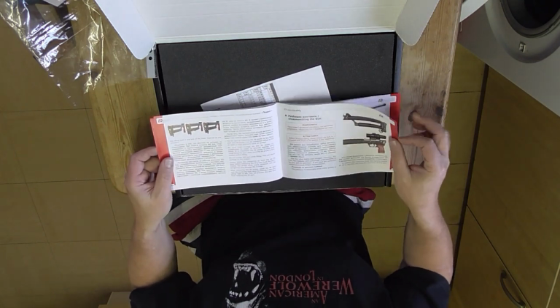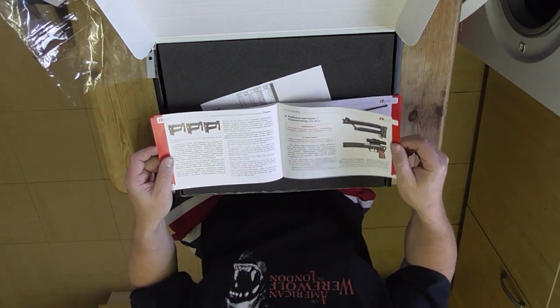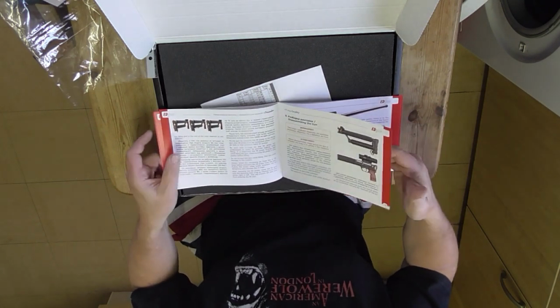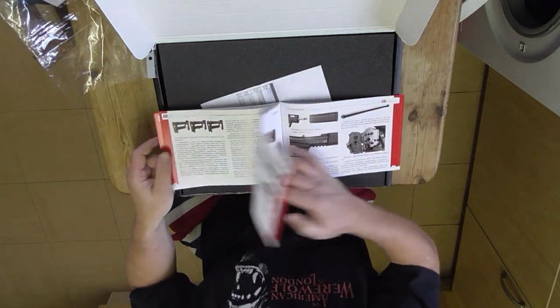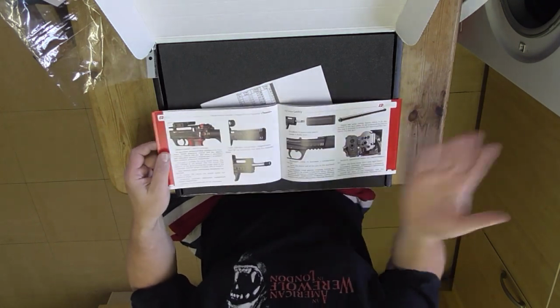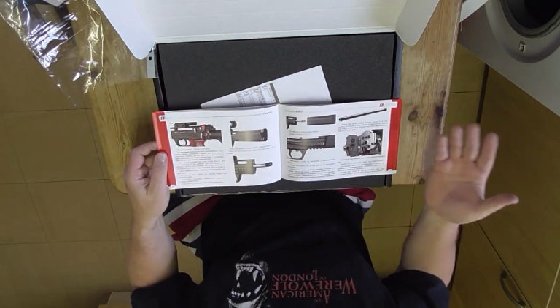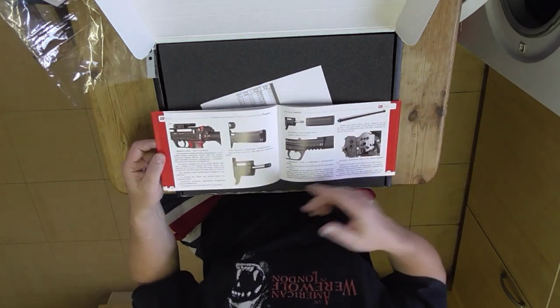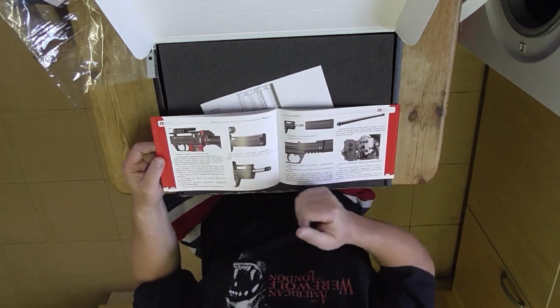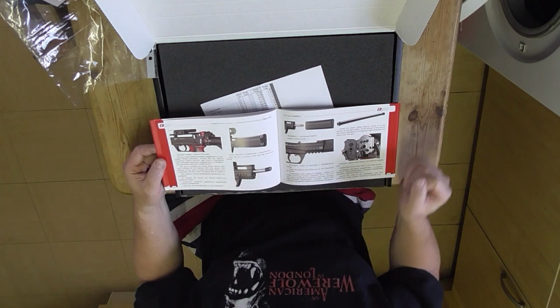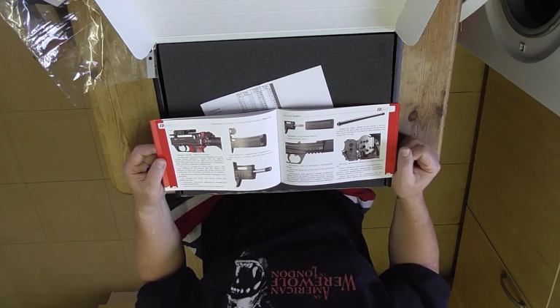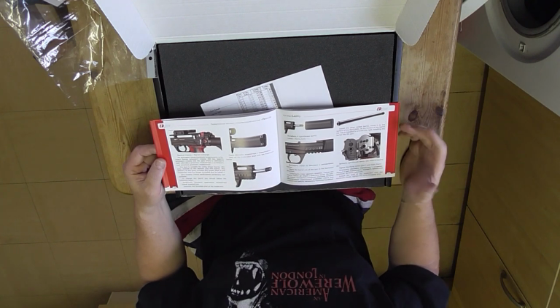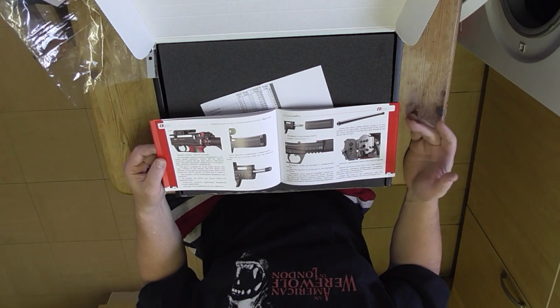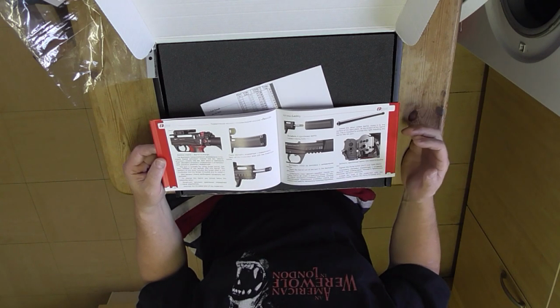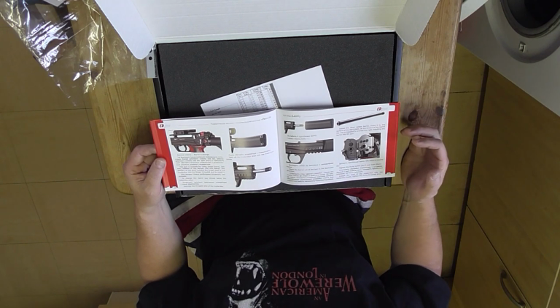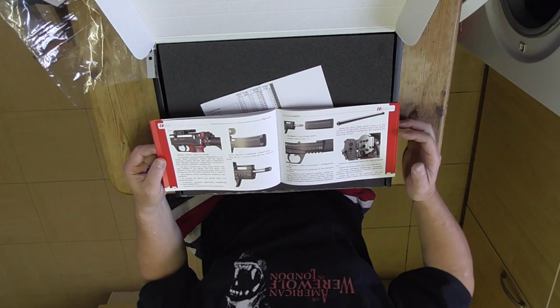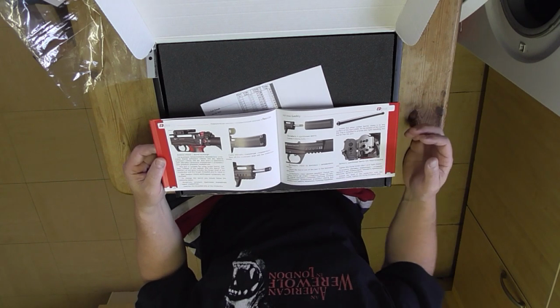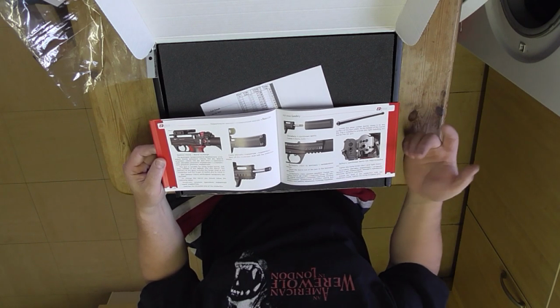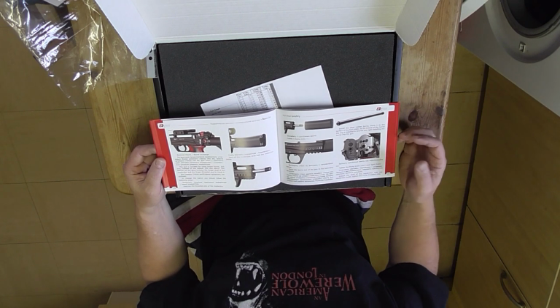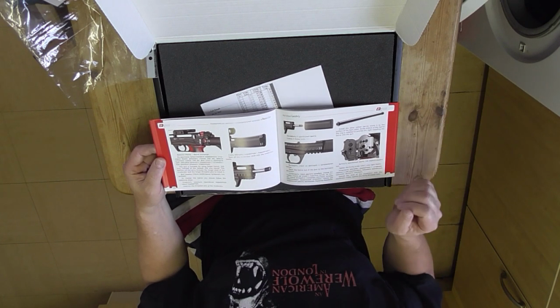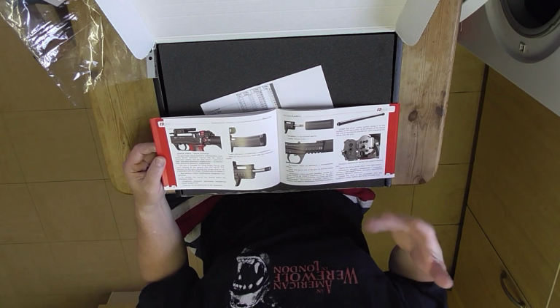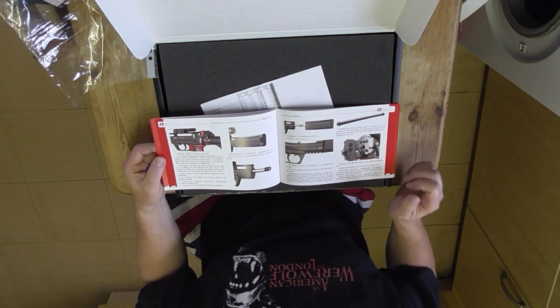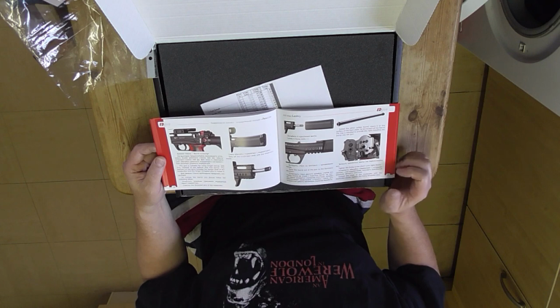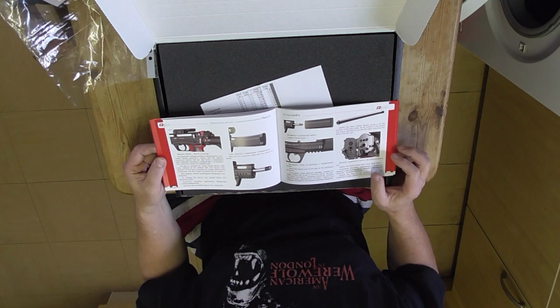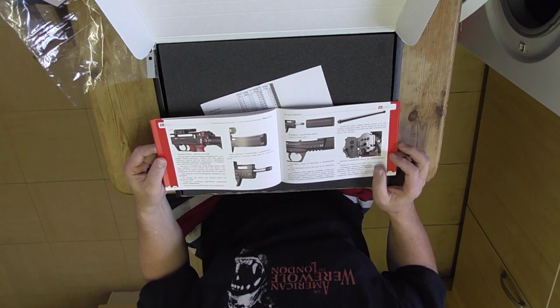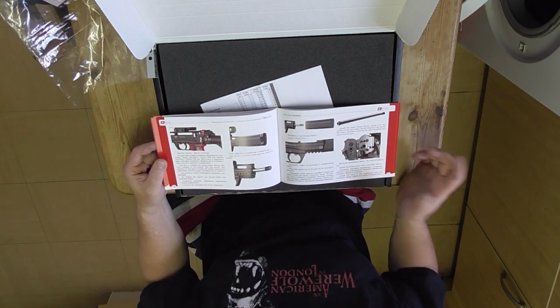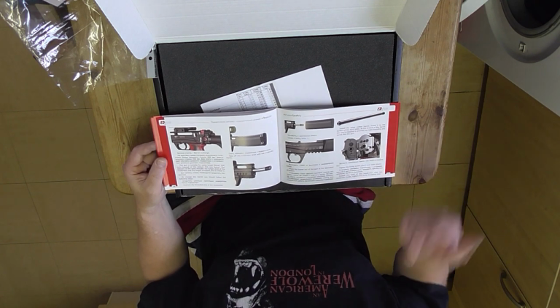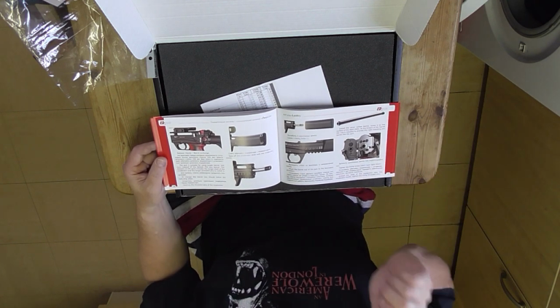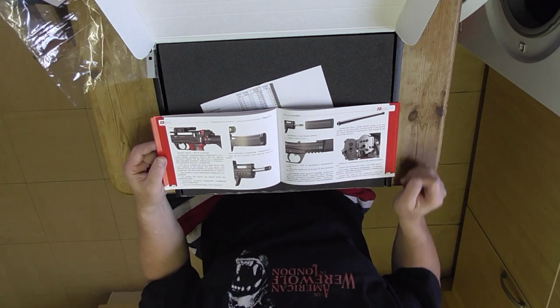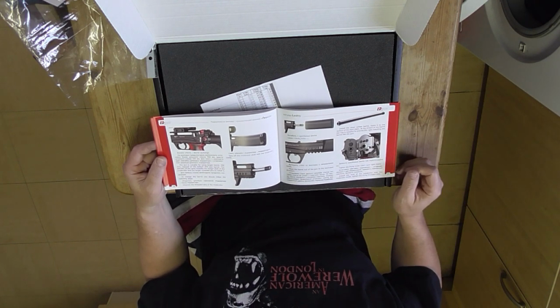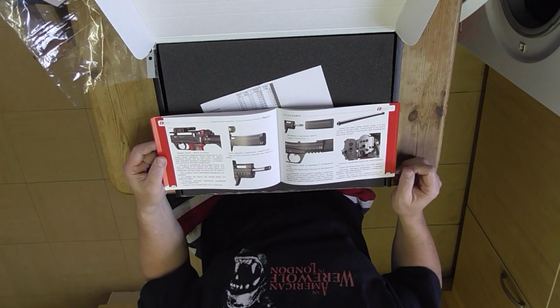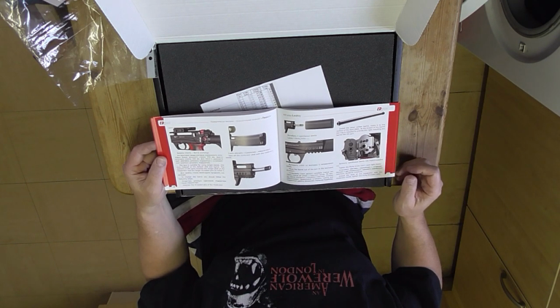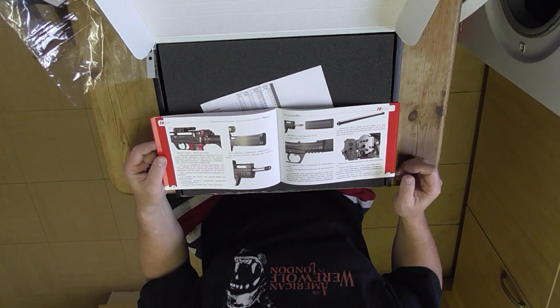Really good — how to charge it, how to change the barrel. Obviously when you've changed the barrel, you also have to make other adjustments to the regulator, things like that. So you can't just swap a barrel, you've got to make other changes as well.